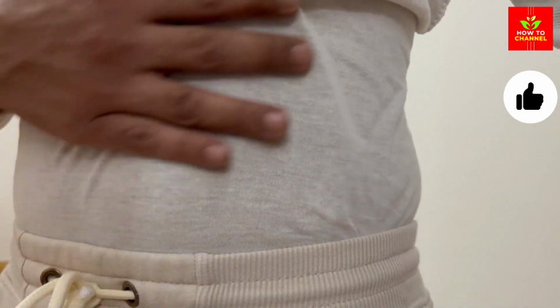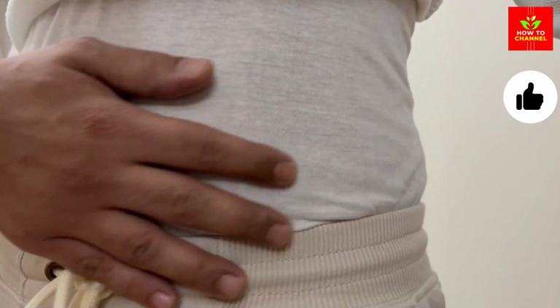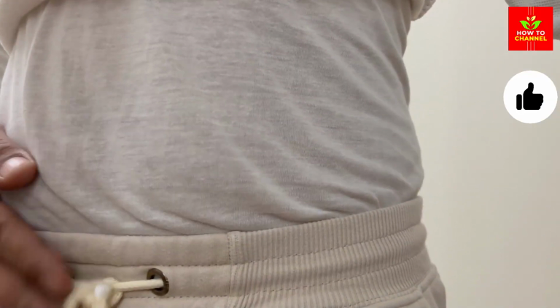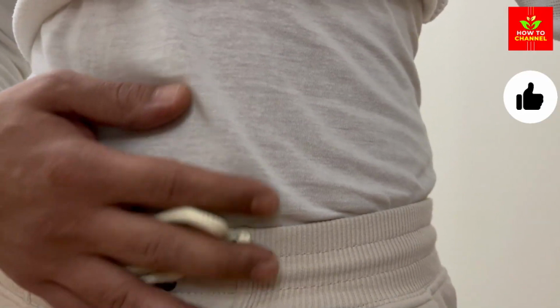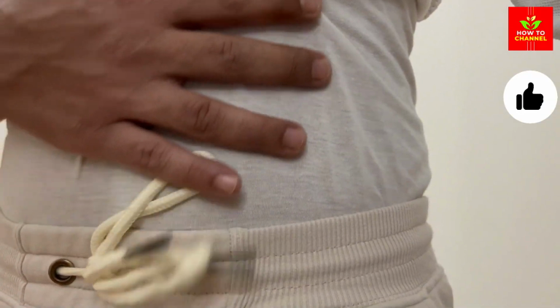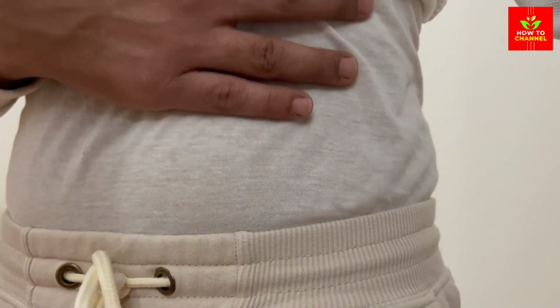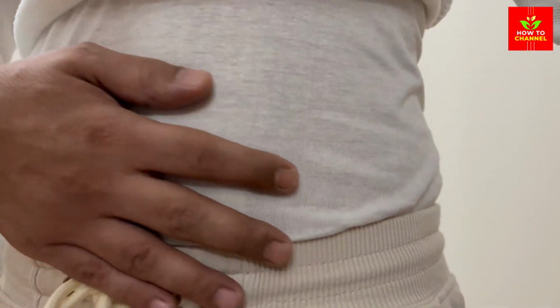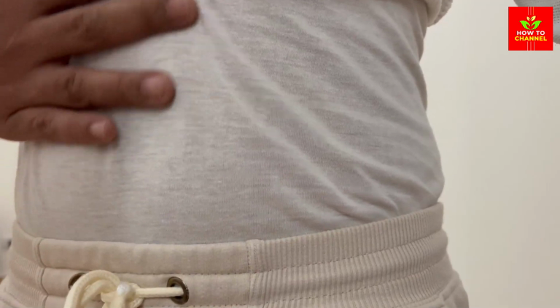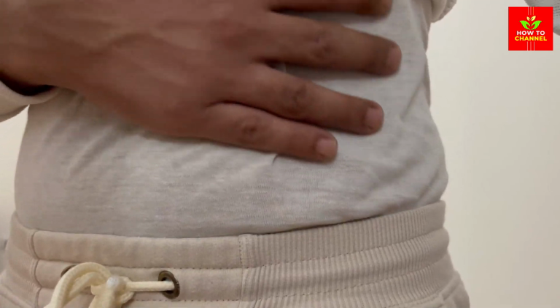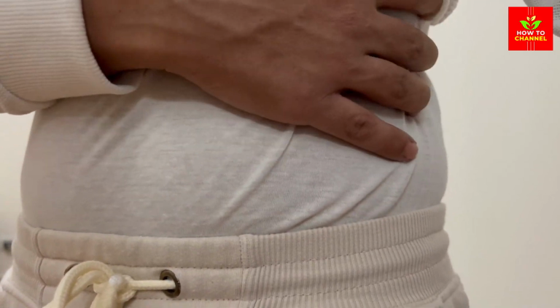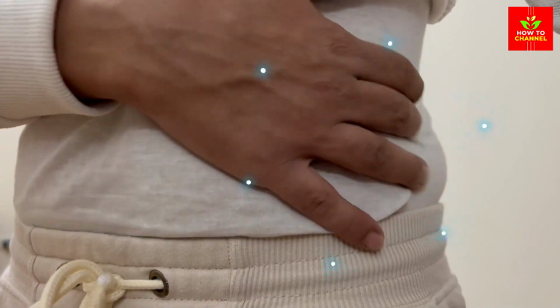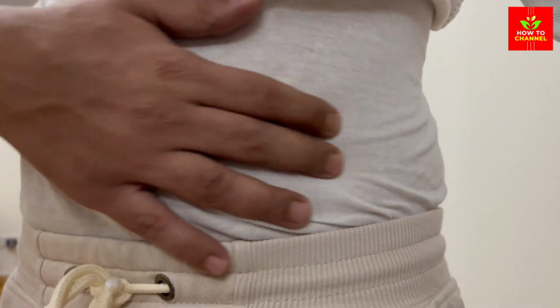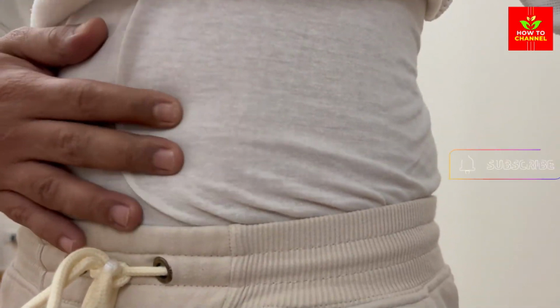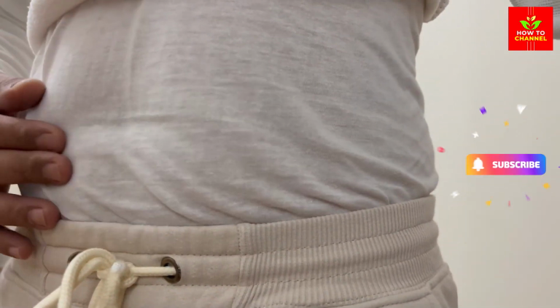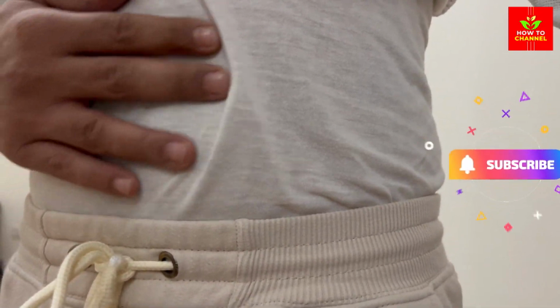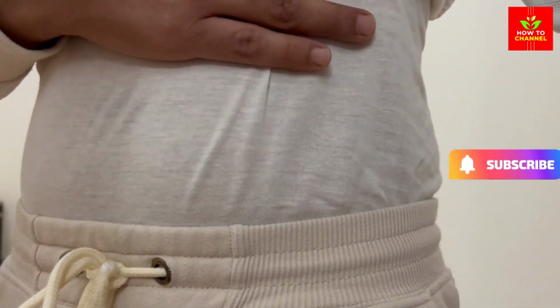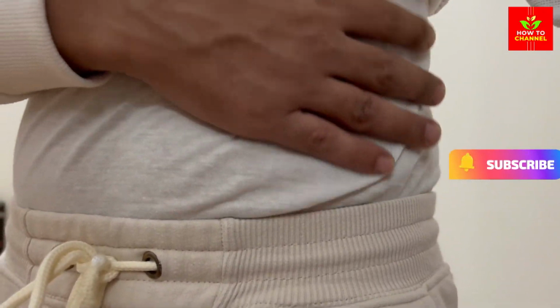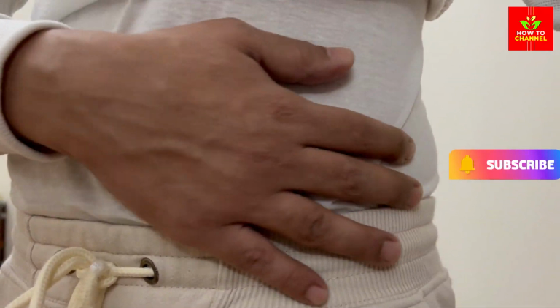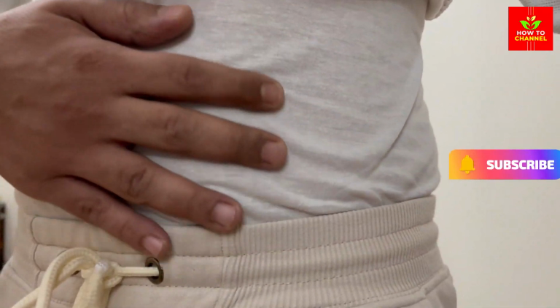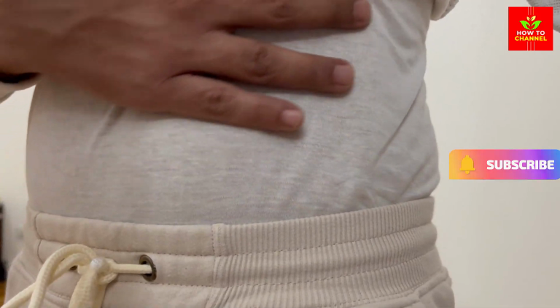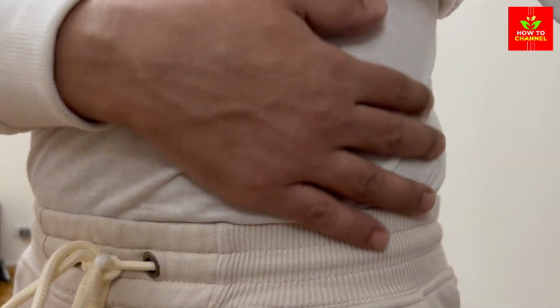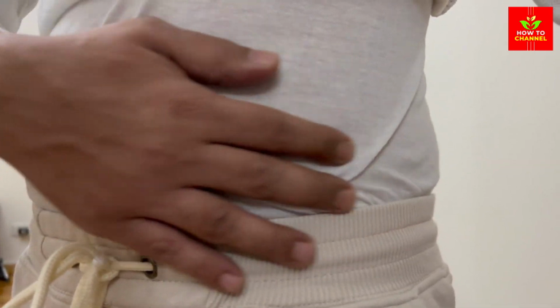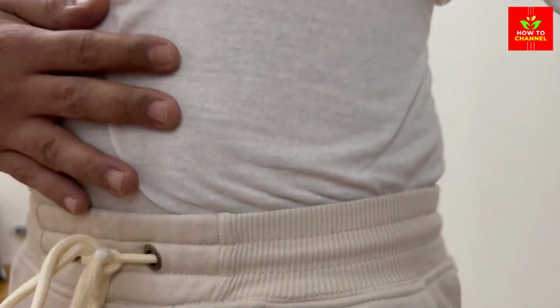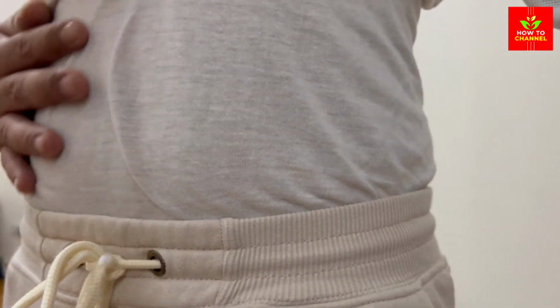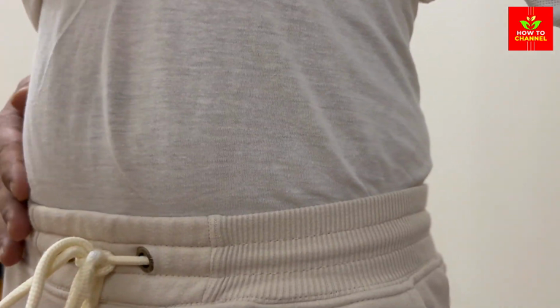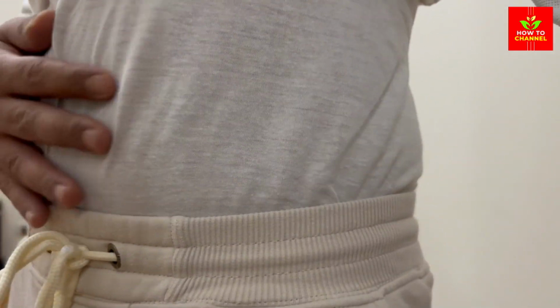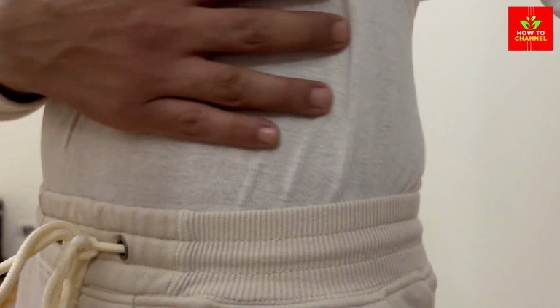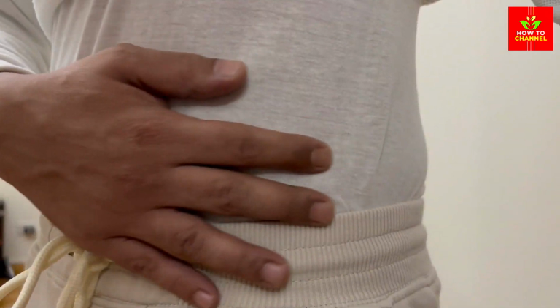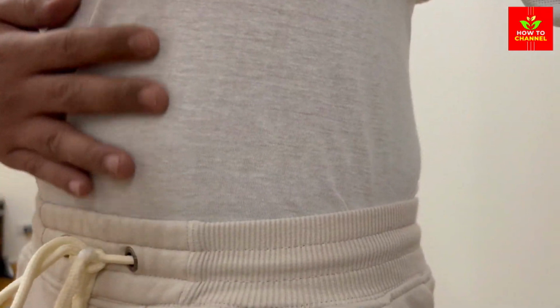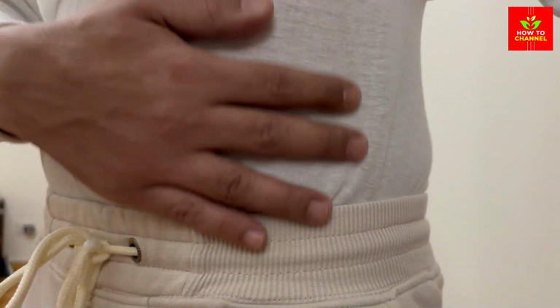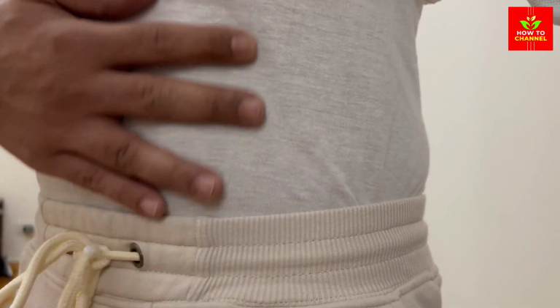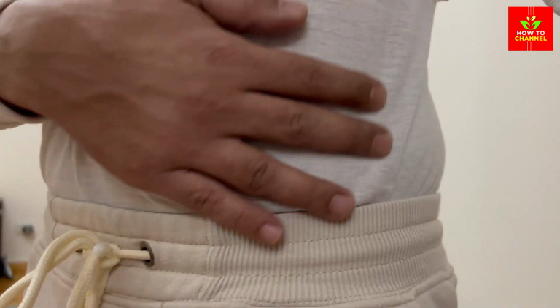5. Add flaxseeds or psyllium husk to your smoothies or cereals for extra fiber. 6. Drink herbal teas such as chamomile, ginger, or peppermint to relax your digestive muscles.